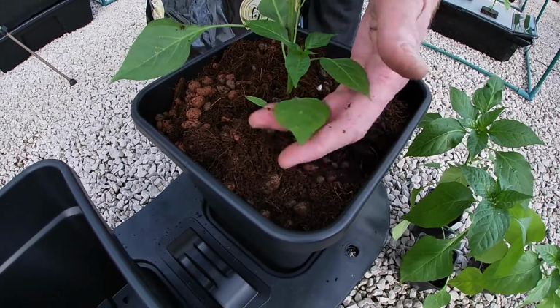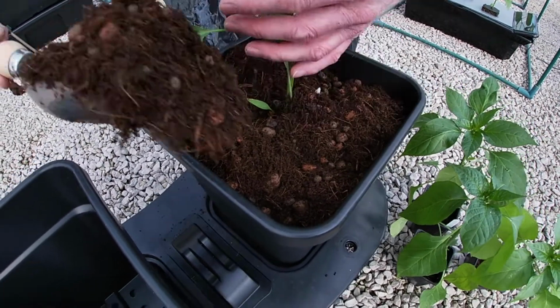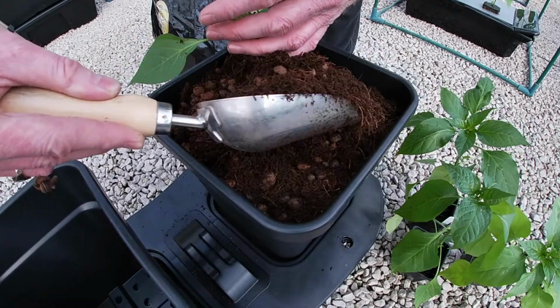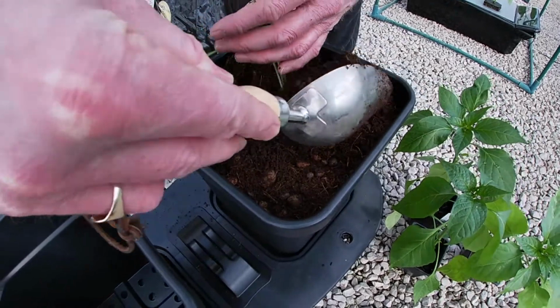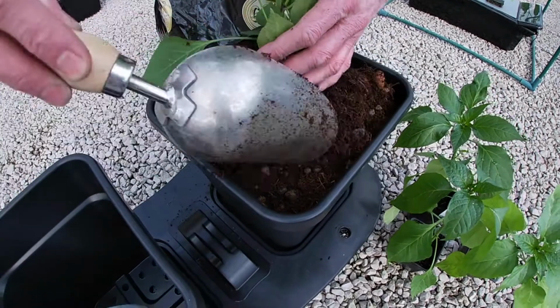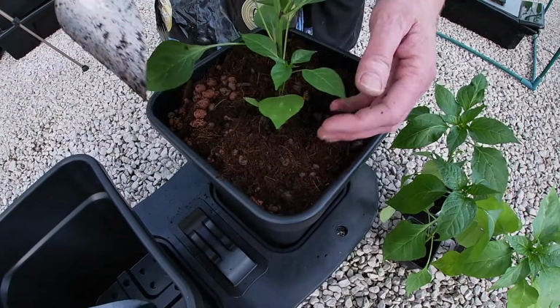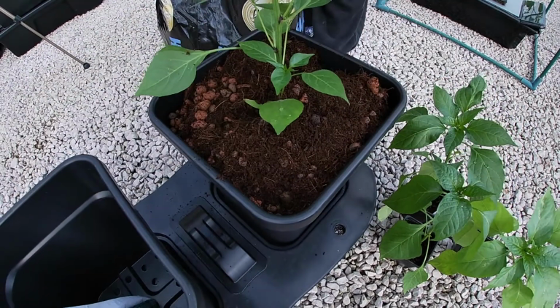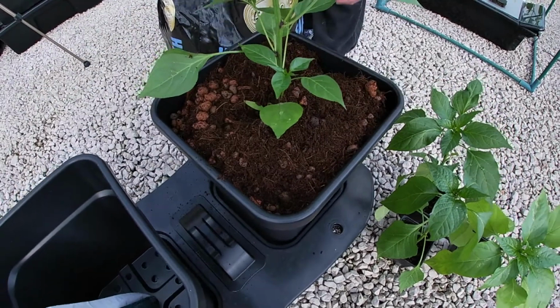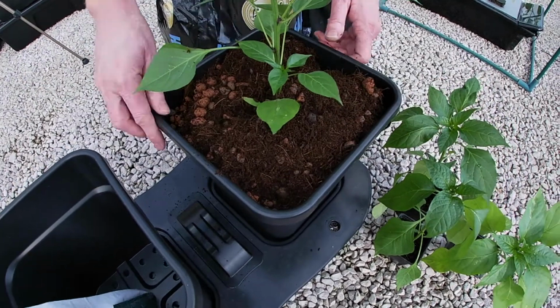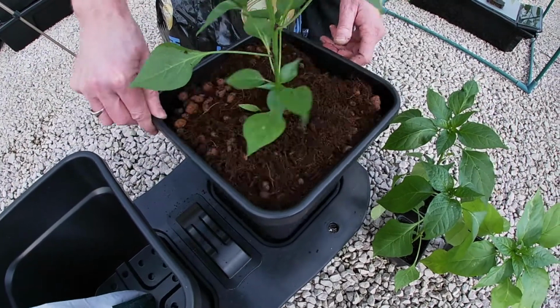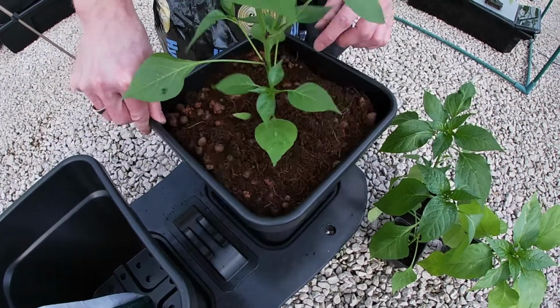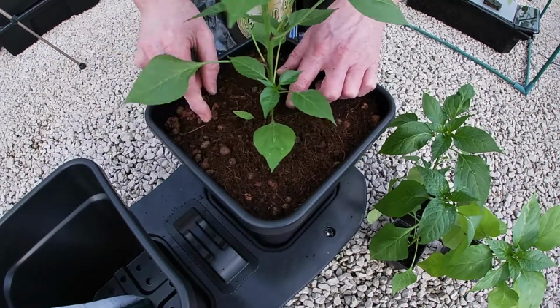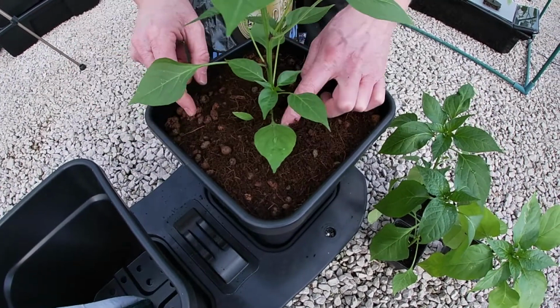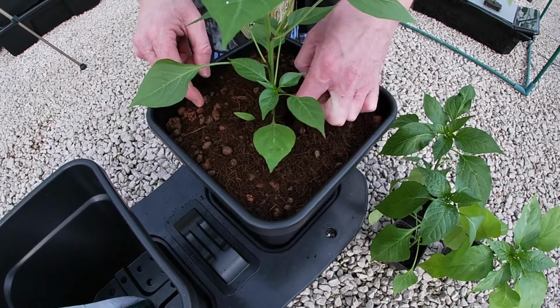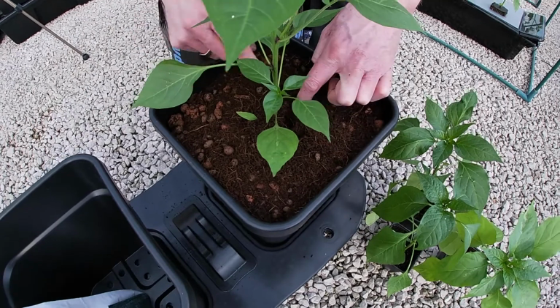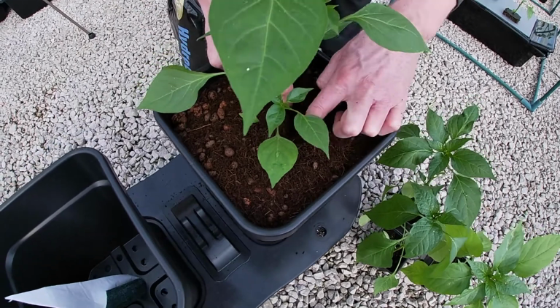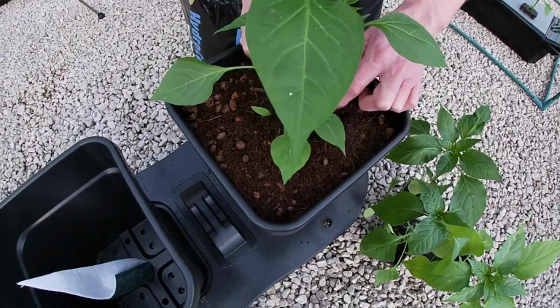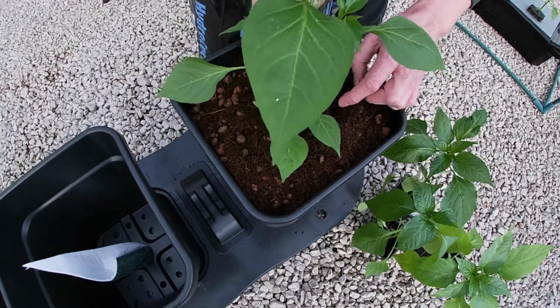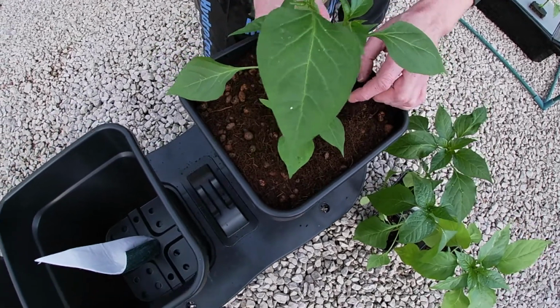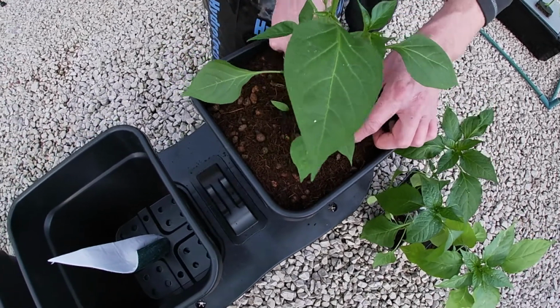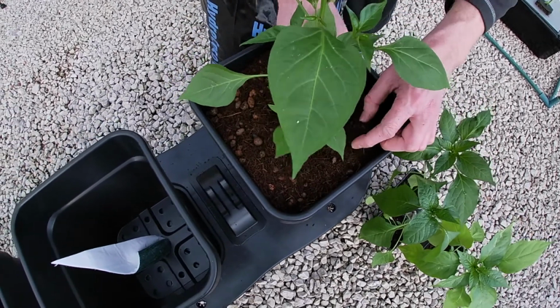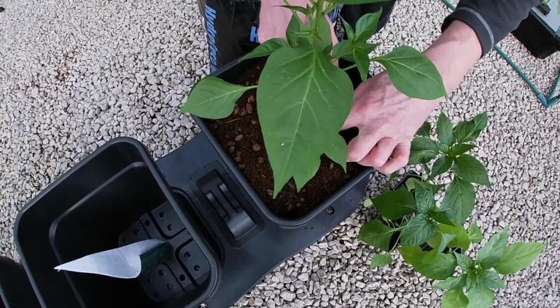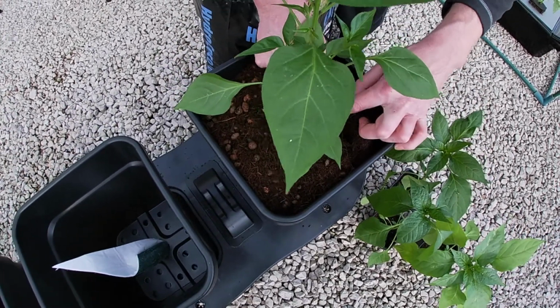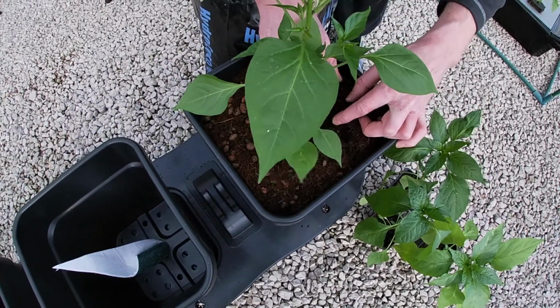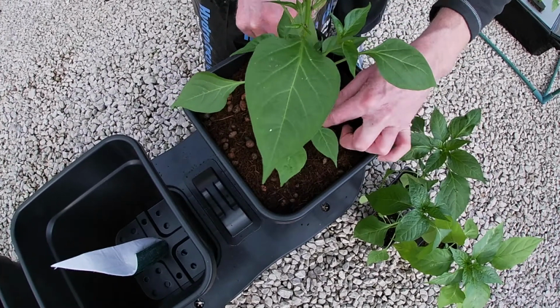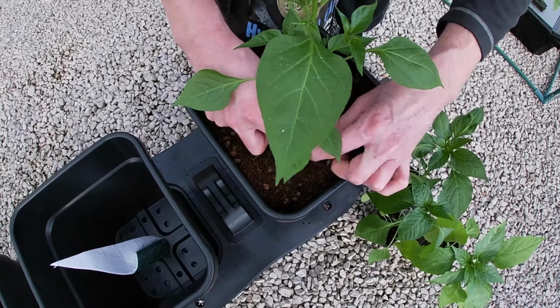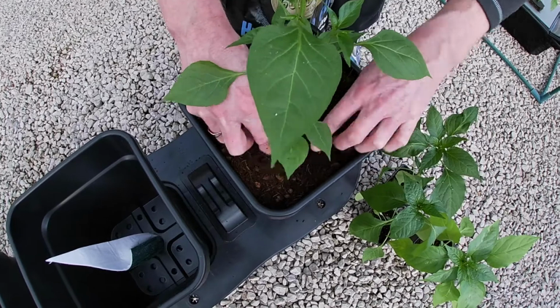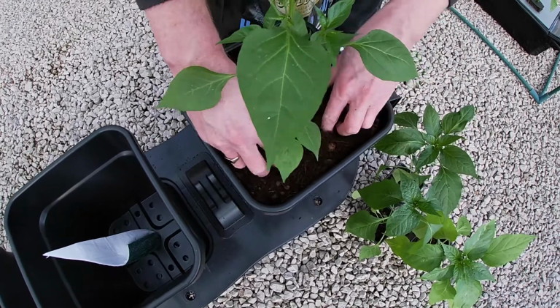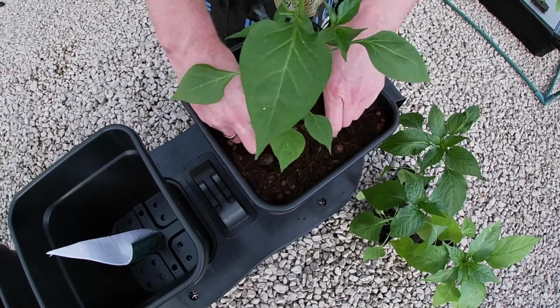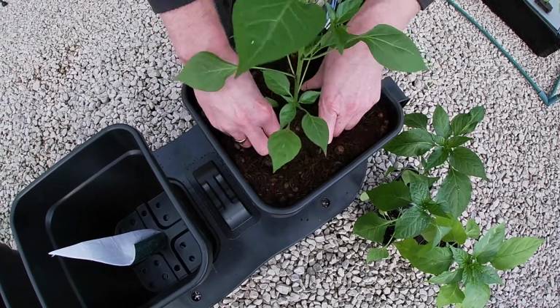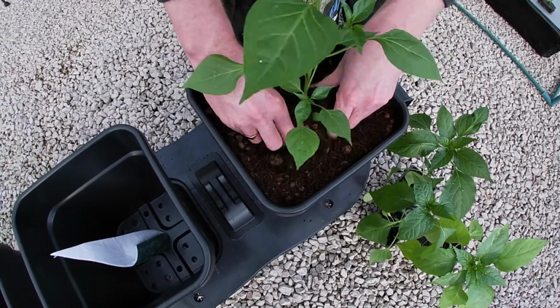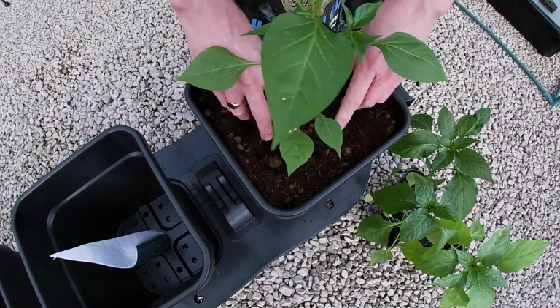So how would you say wick-based systems are different to your normal hand-watering? Well, with wick systems it's still advisable to occasionally water from above, just like normal hand-watering systems.